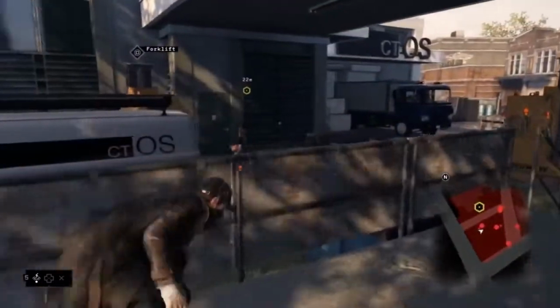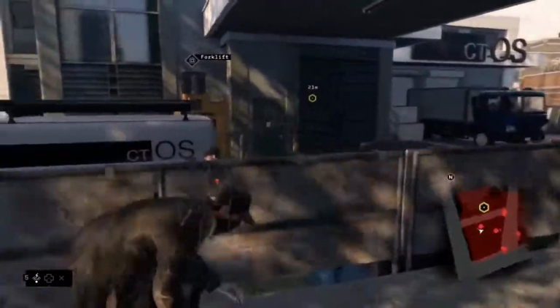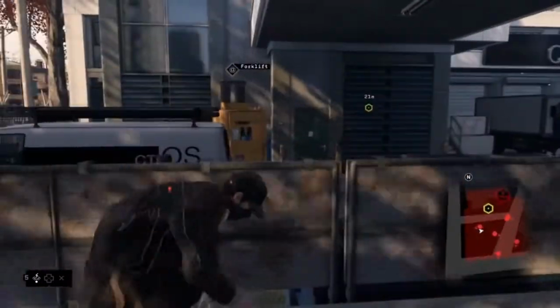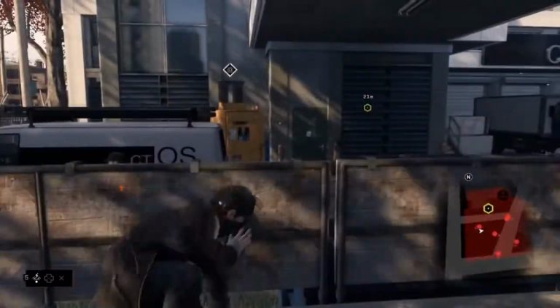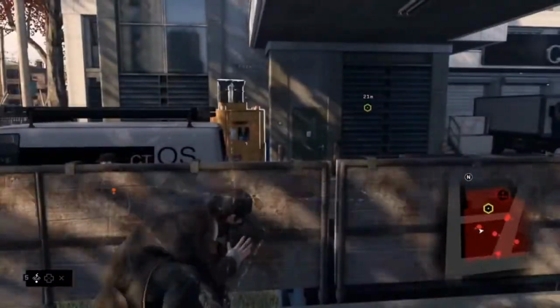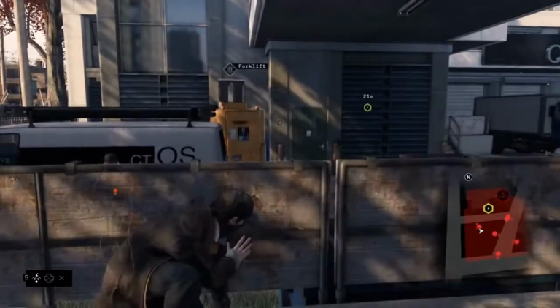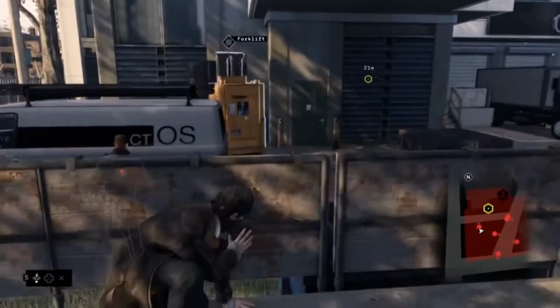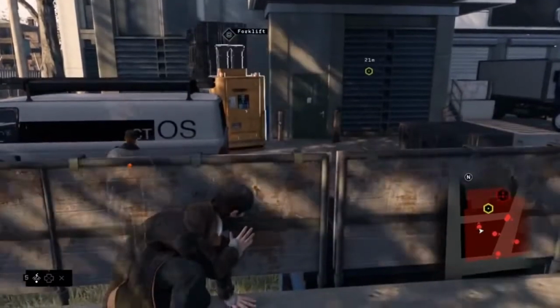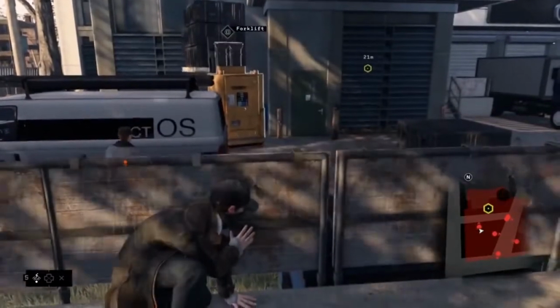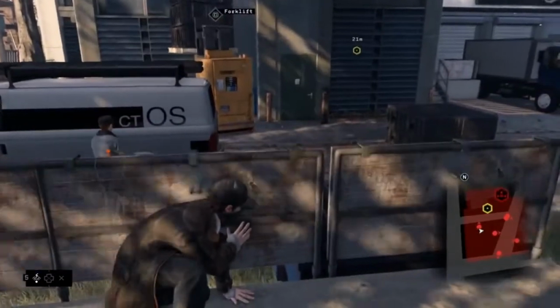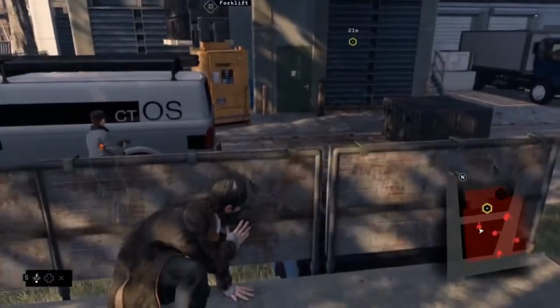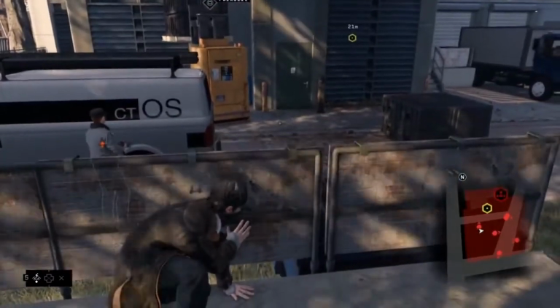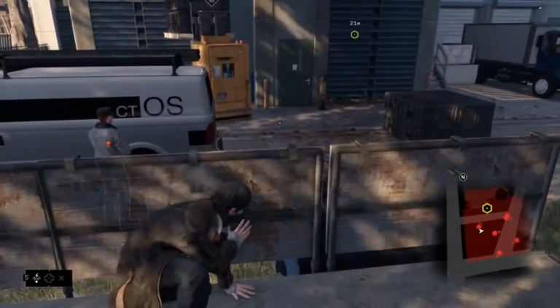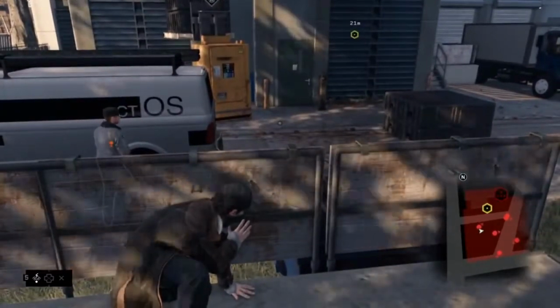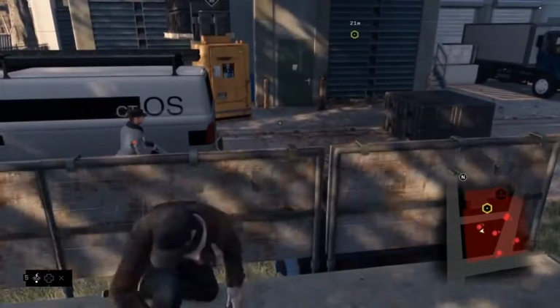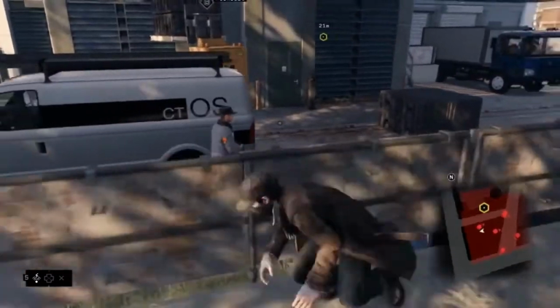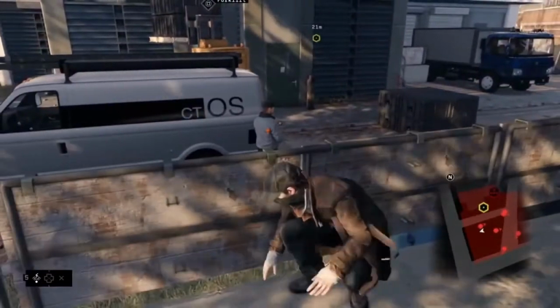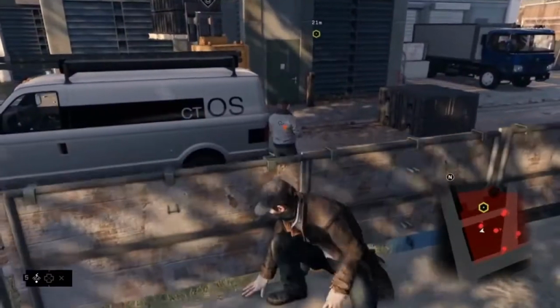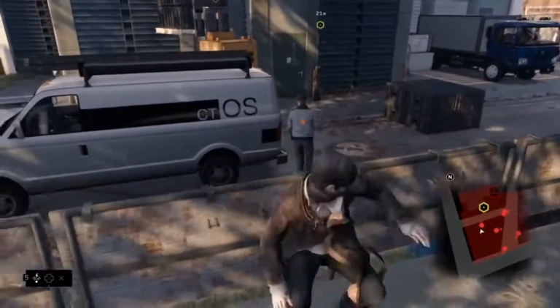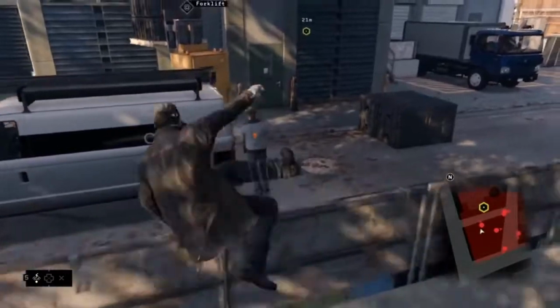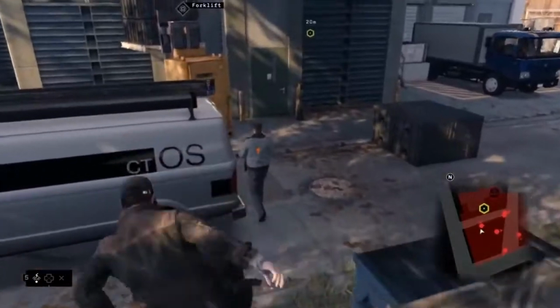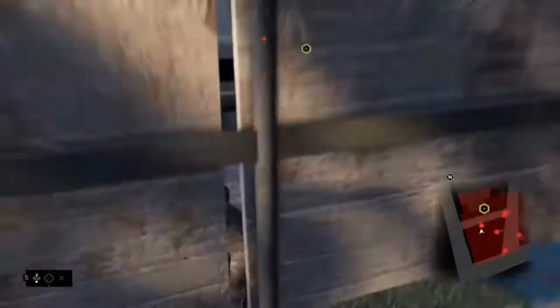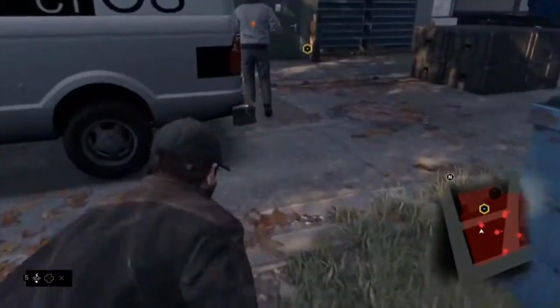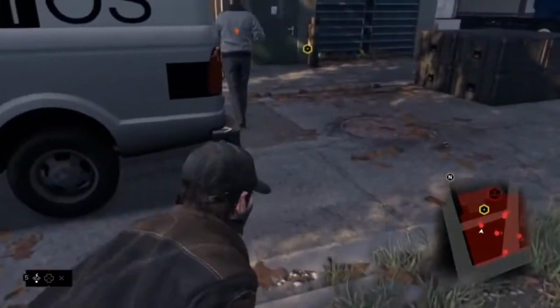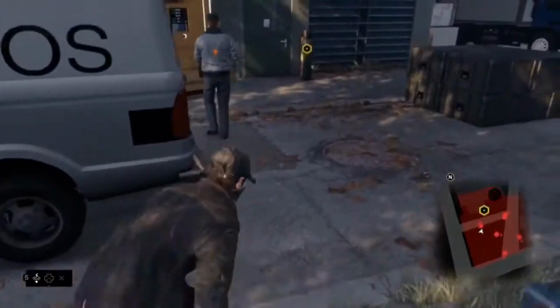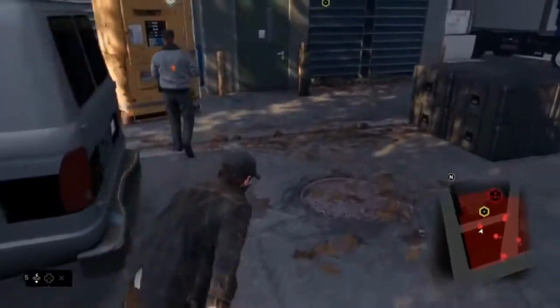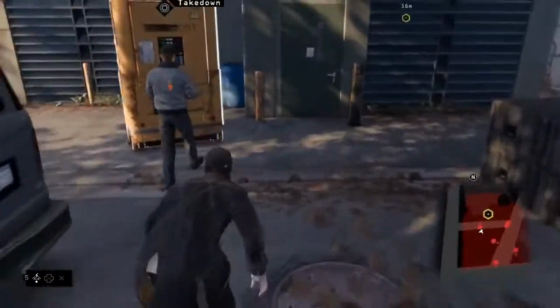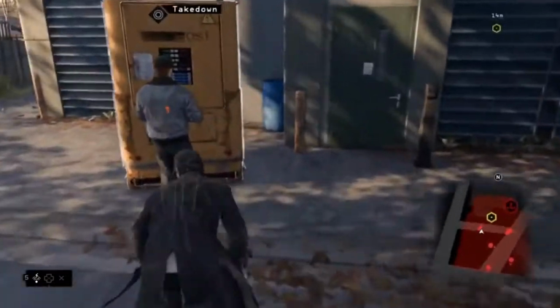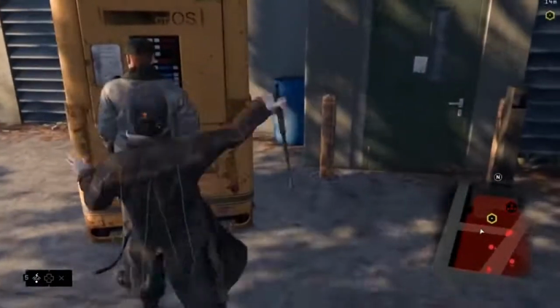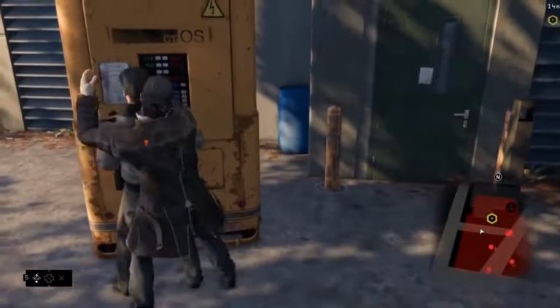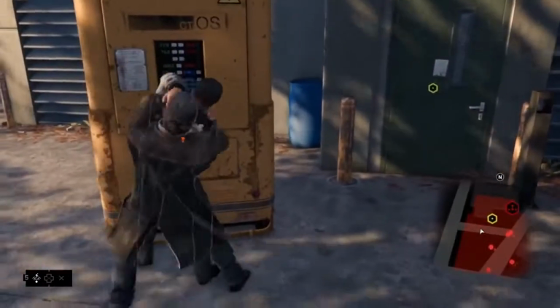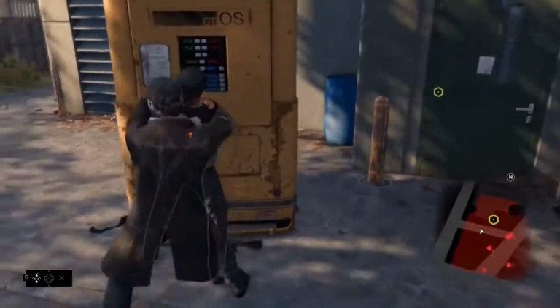Let's hack this forklift. Aiden can use the environment to distract and lure guards. Pretty much anything you hack has multiple functions. For example, you could use this forklift to access the roof, or you could use it to create cover.